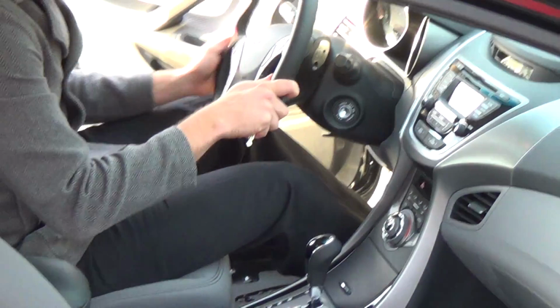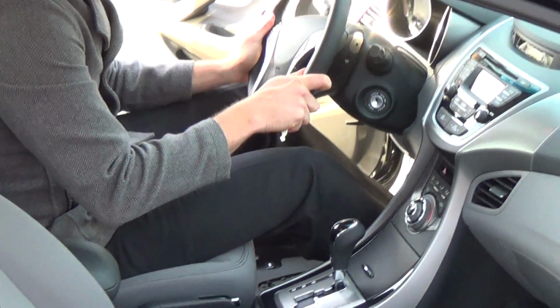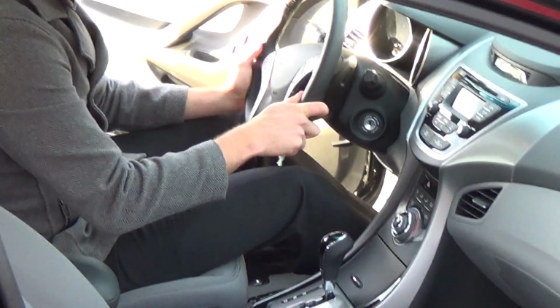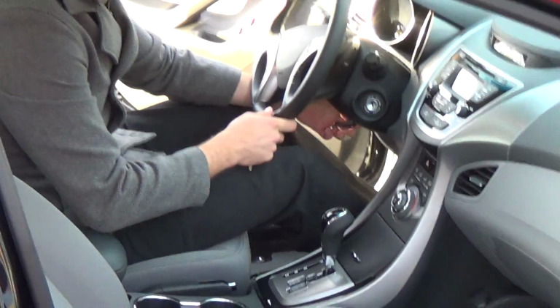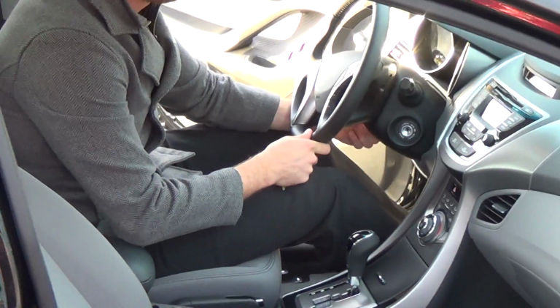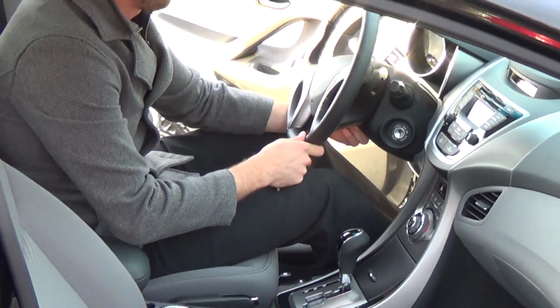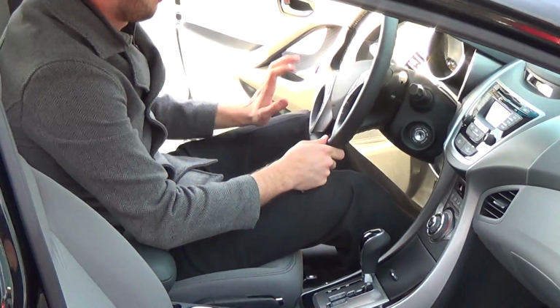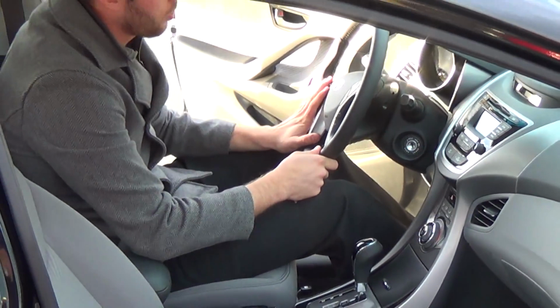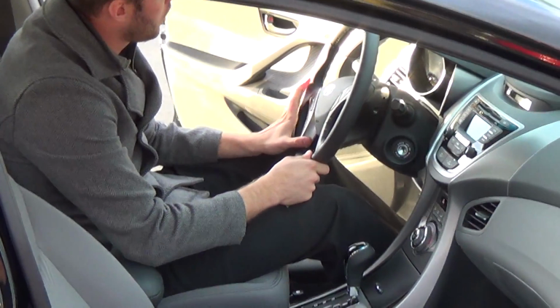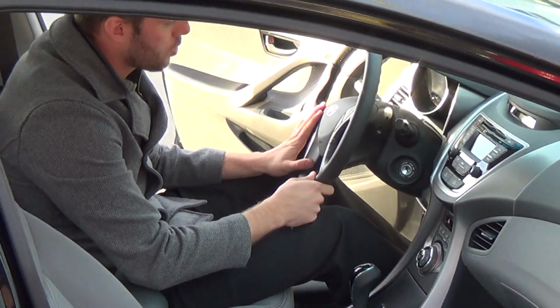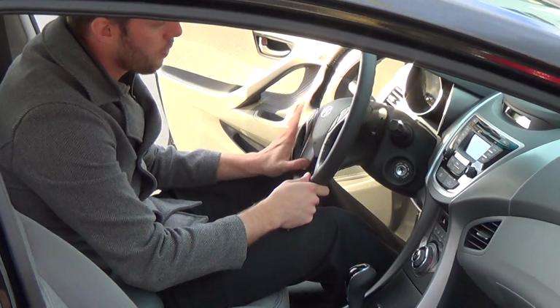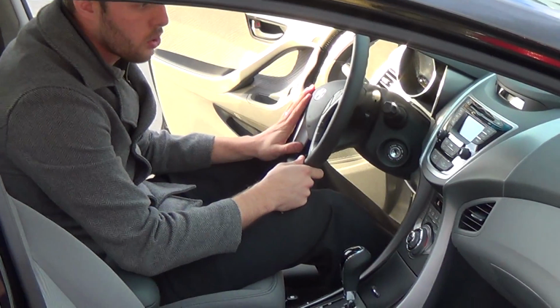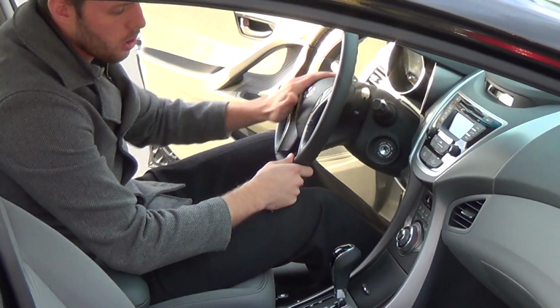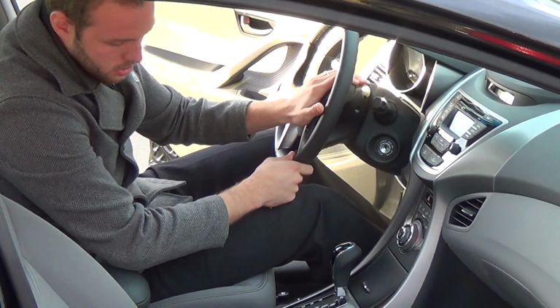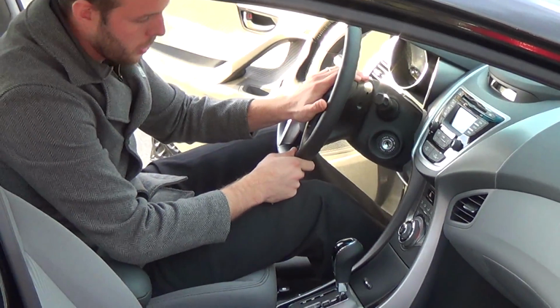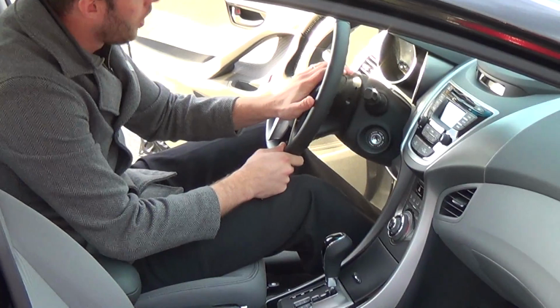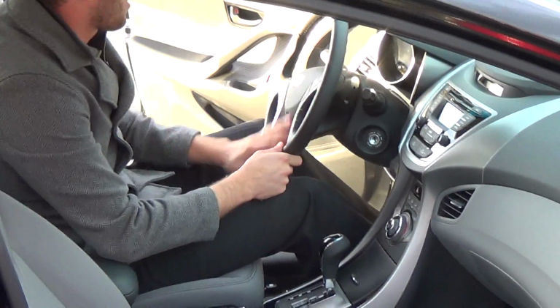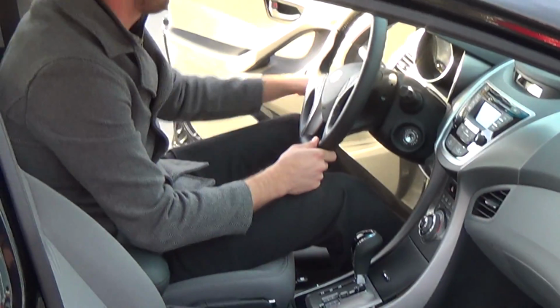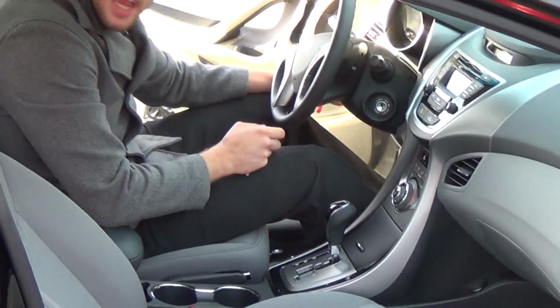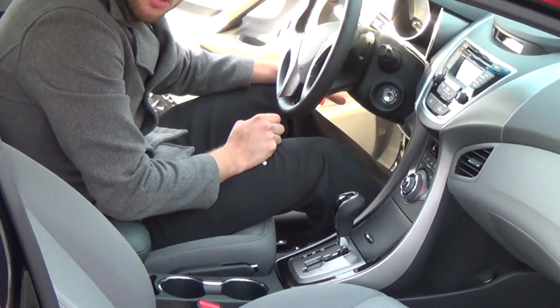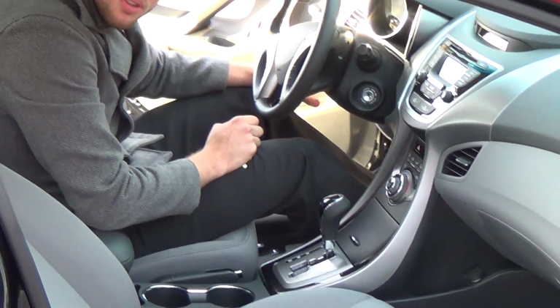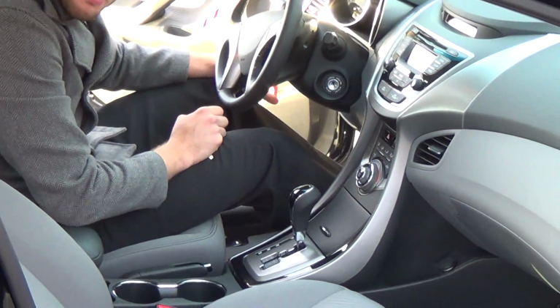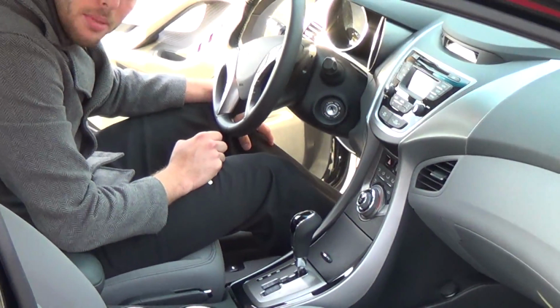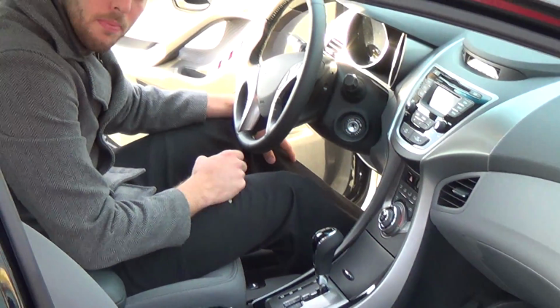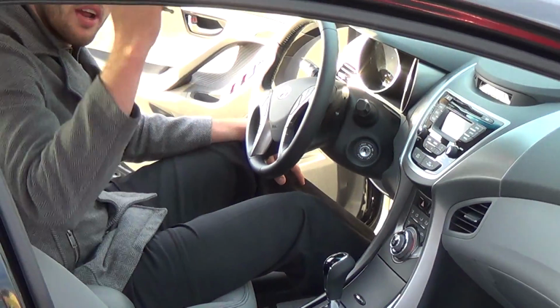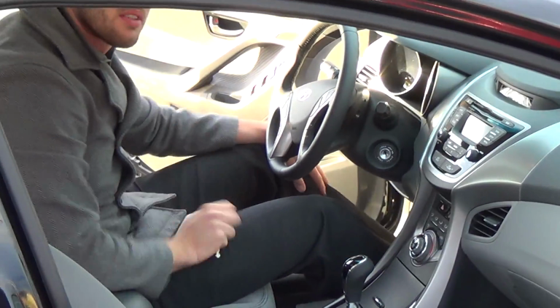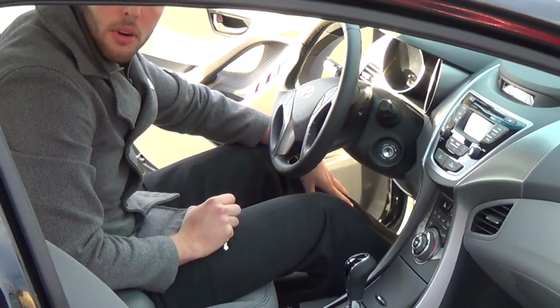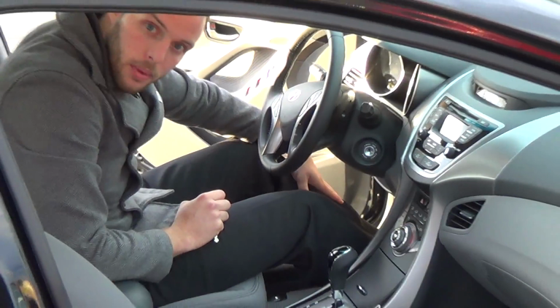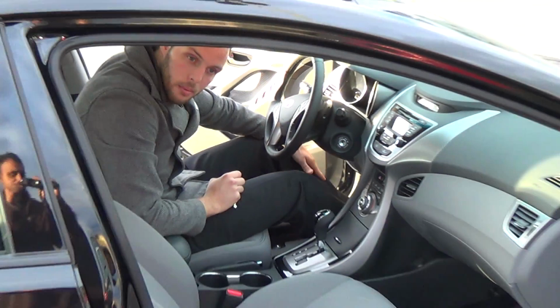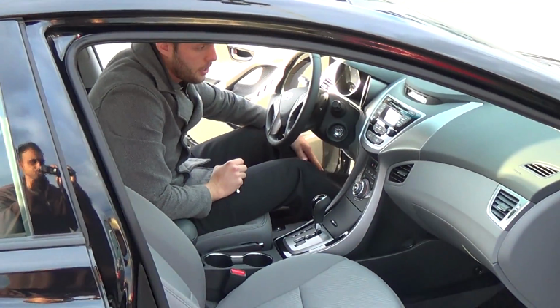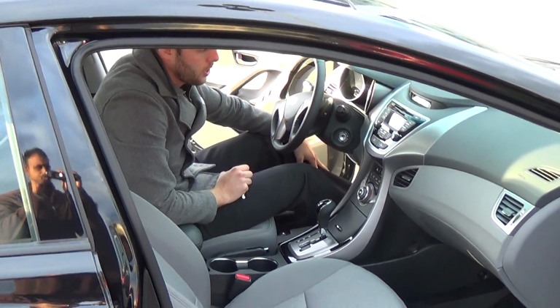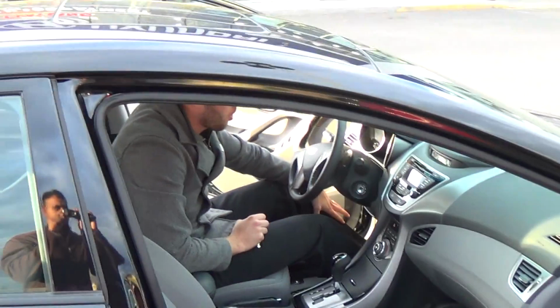You have your steering wheel, it is telescopic and tilt. Bluetooth built in, cruise control, volume controls all off of the steering wheel. You even have an active eco feature to give you better gas mileage. Right above me is the sunroof, standard on our GLS models.